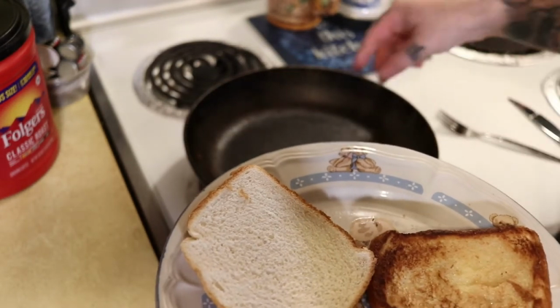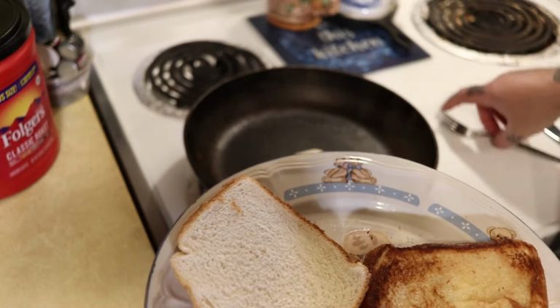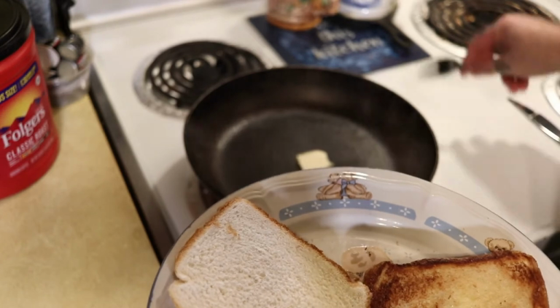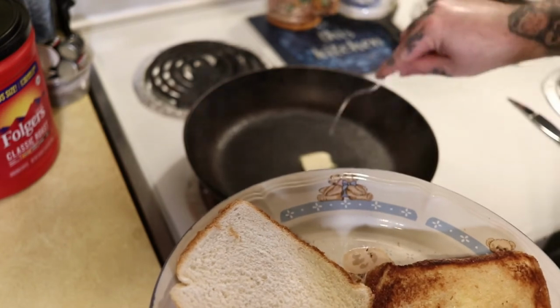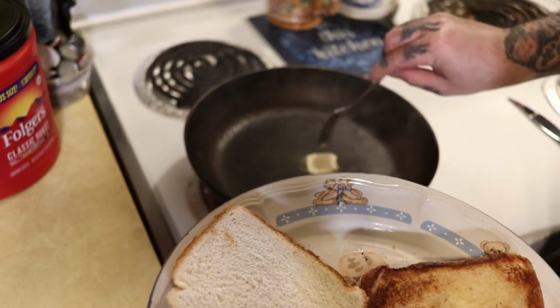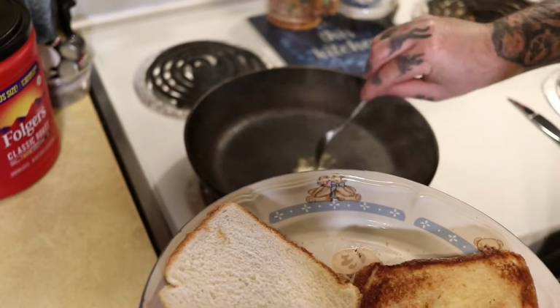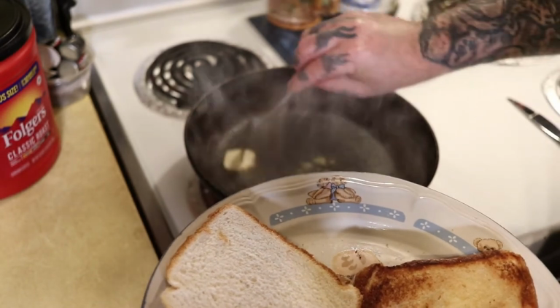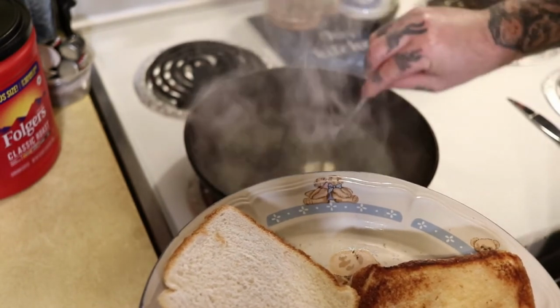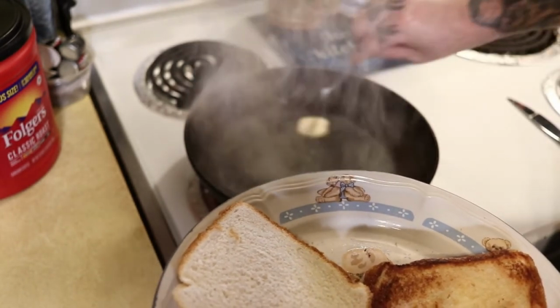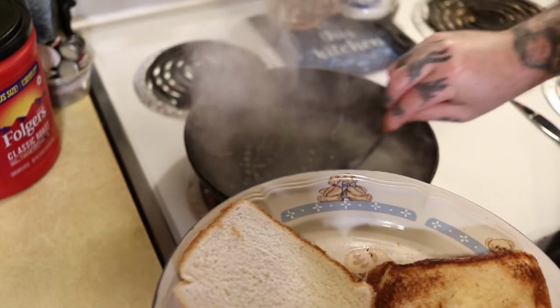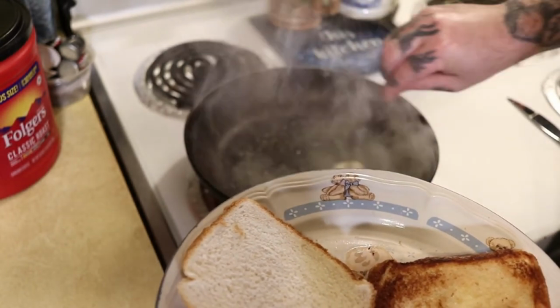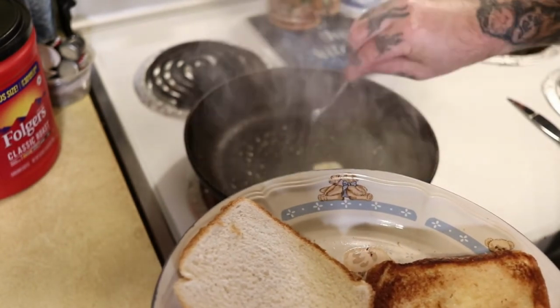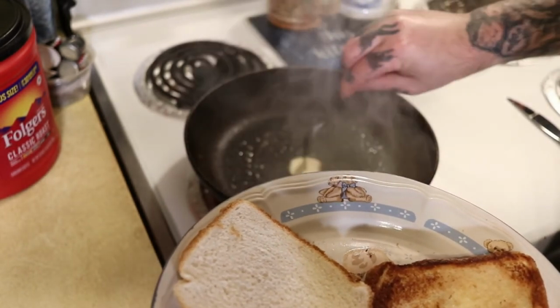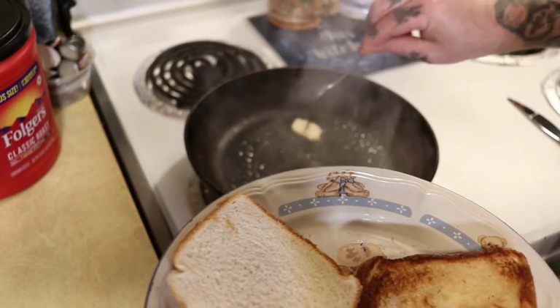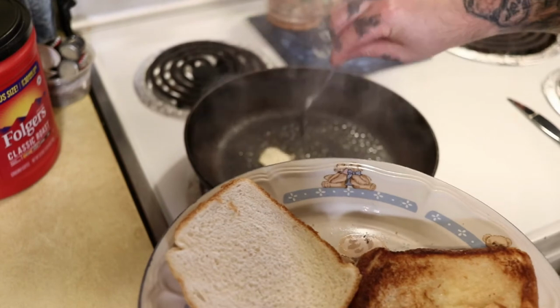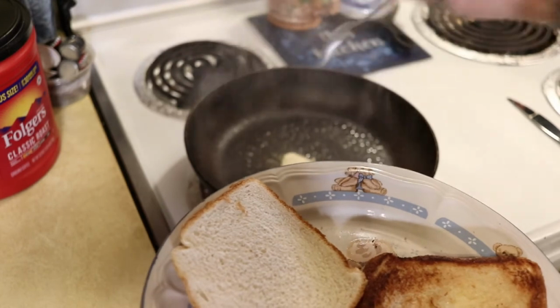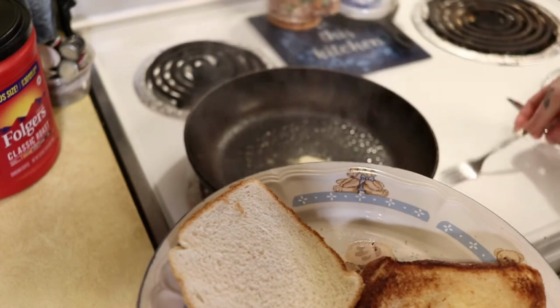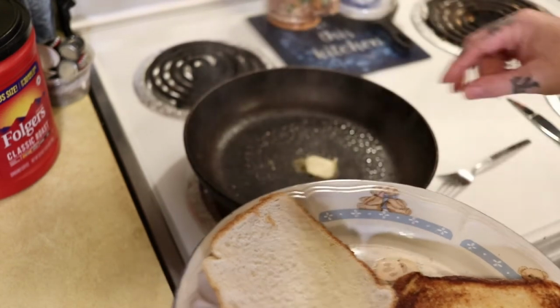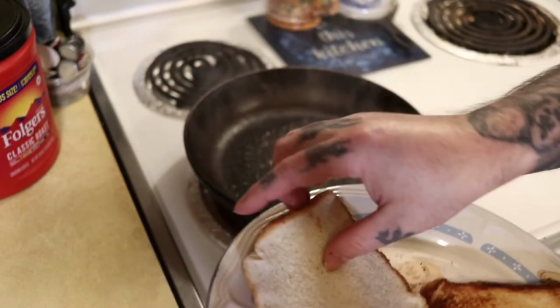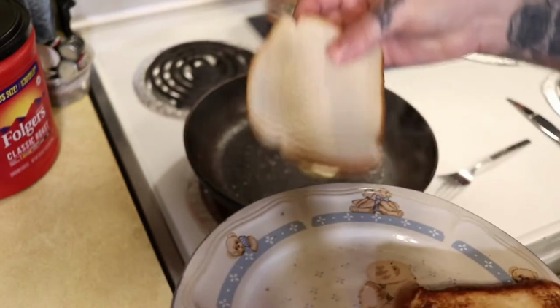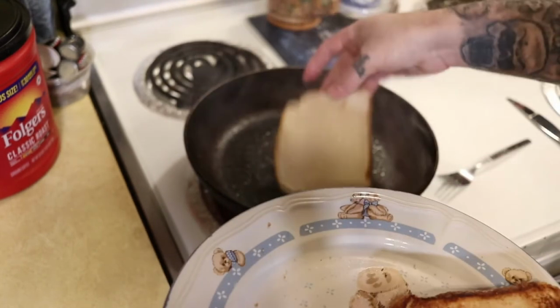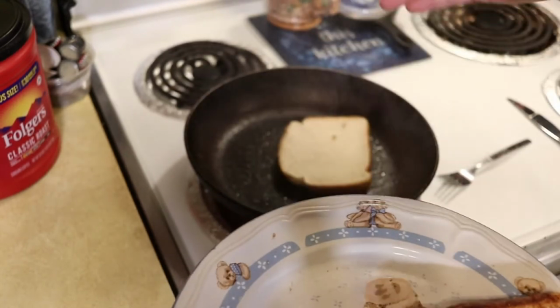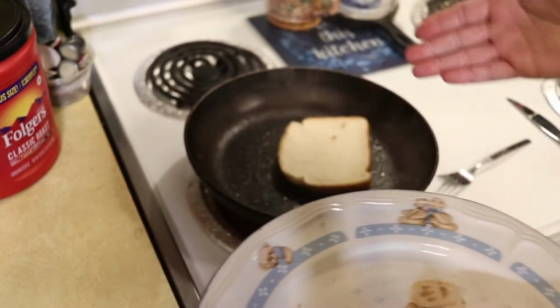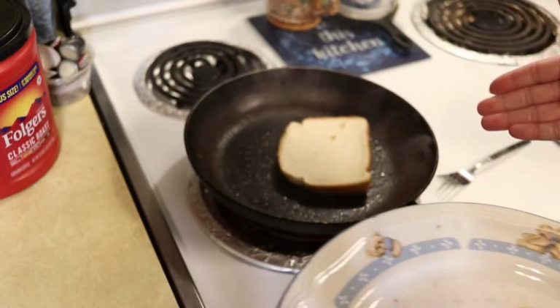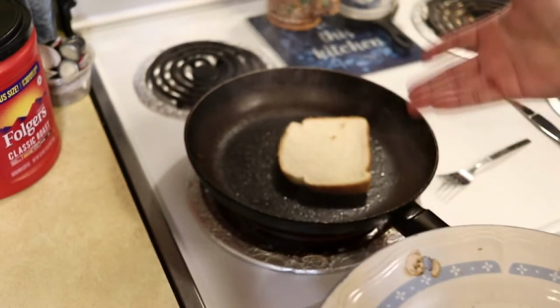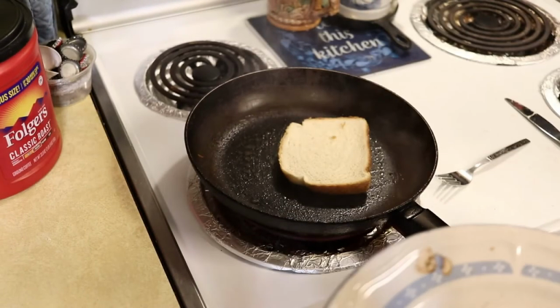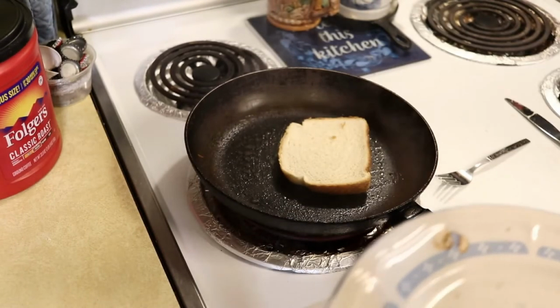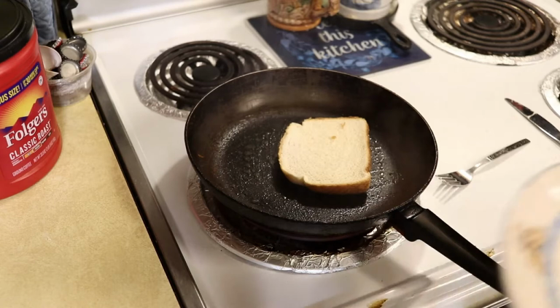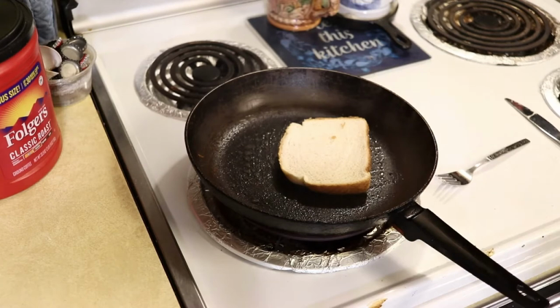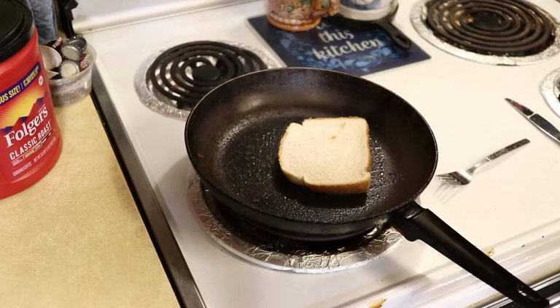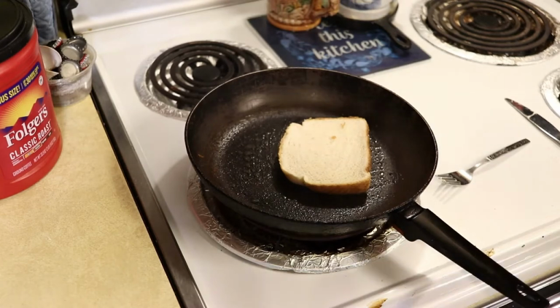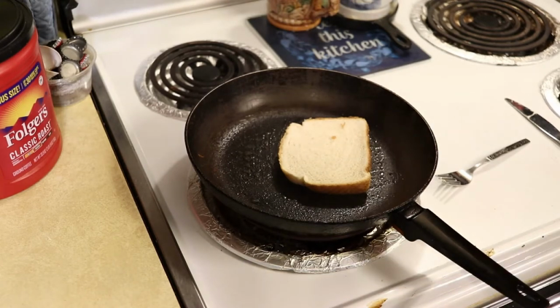Then we're going to do the same thing over again. I'm going to take our butter, let it melt, scoot it around the whole skillet, put it in the middle, drop in the bread, and get this piece of toast done. And then we move on to frying the bologna.